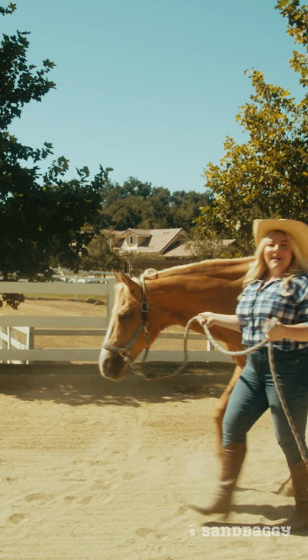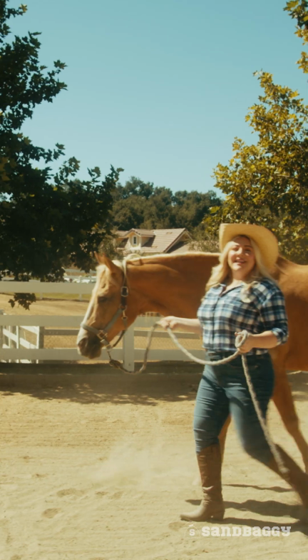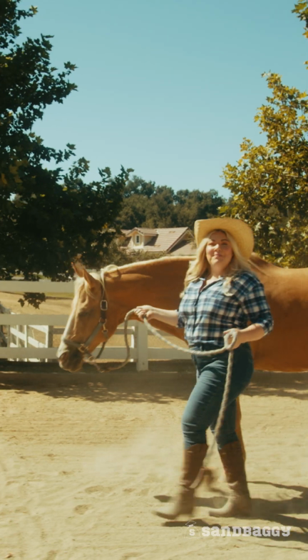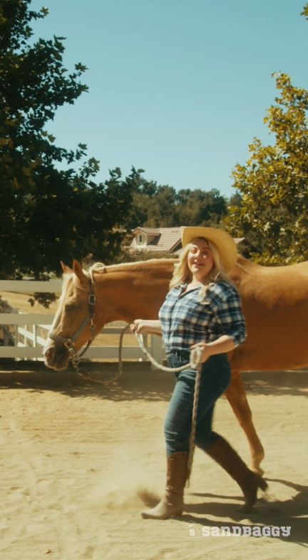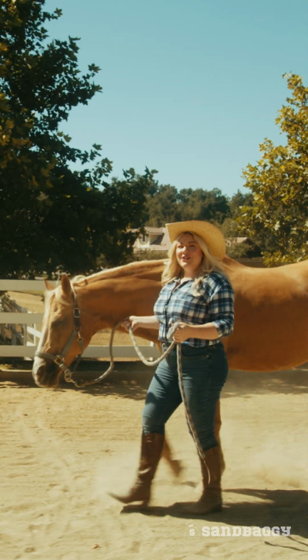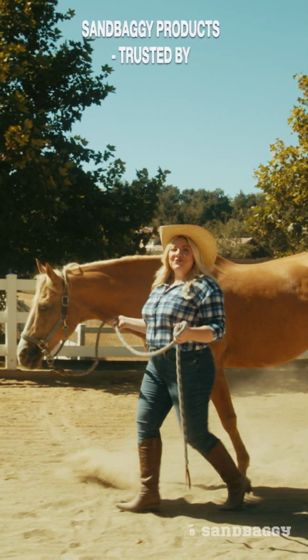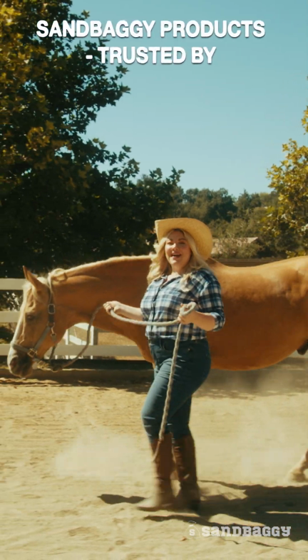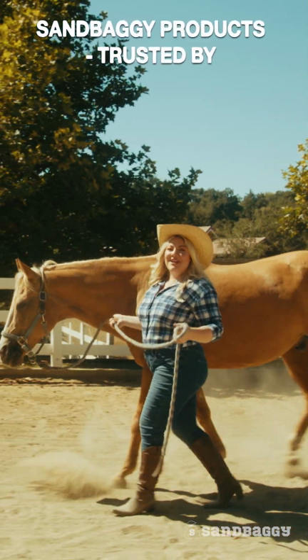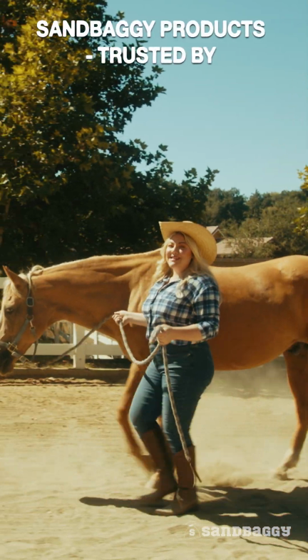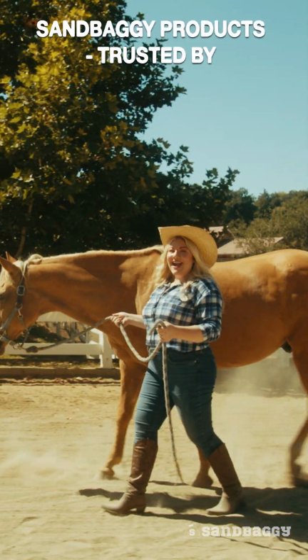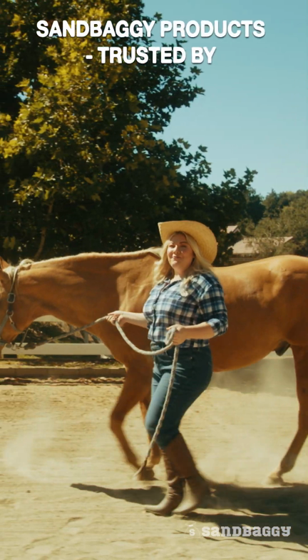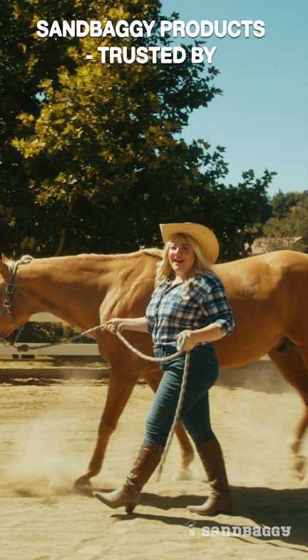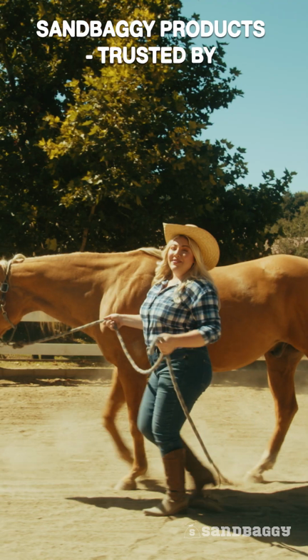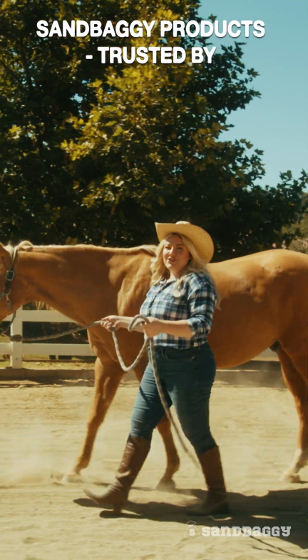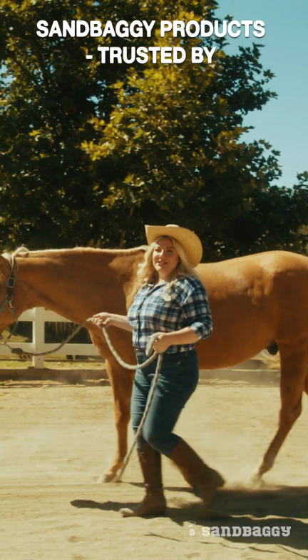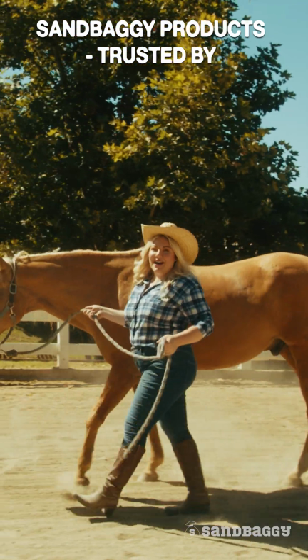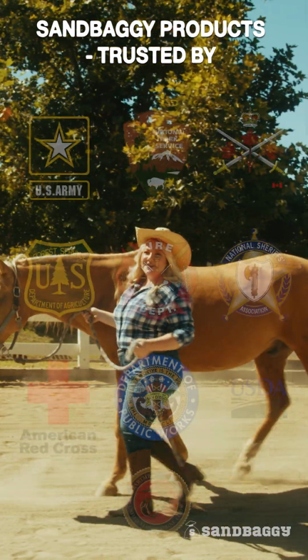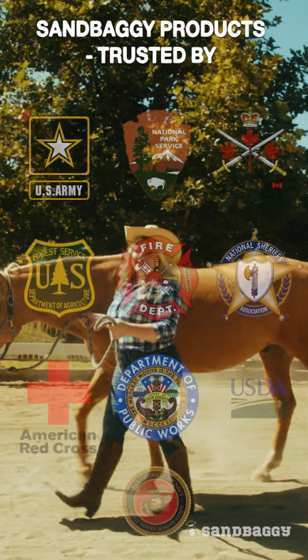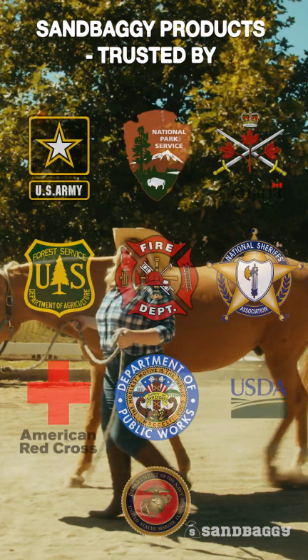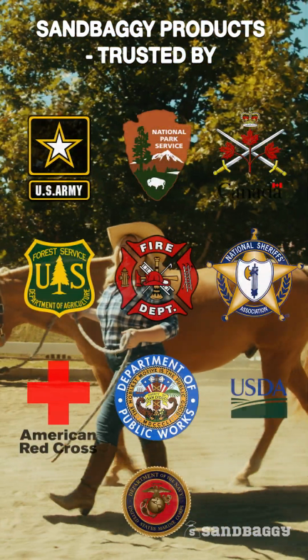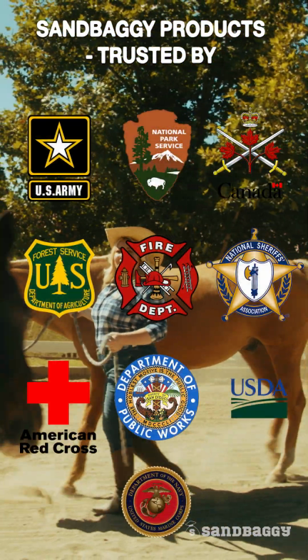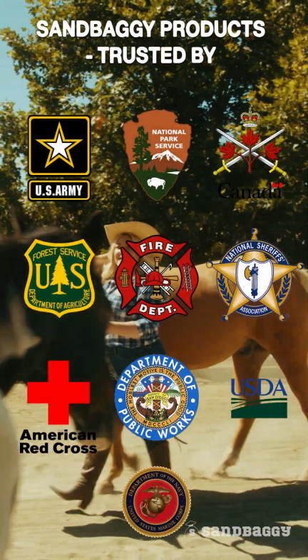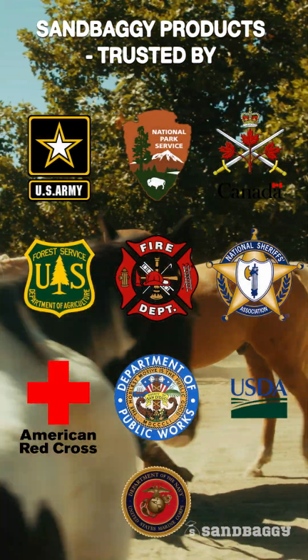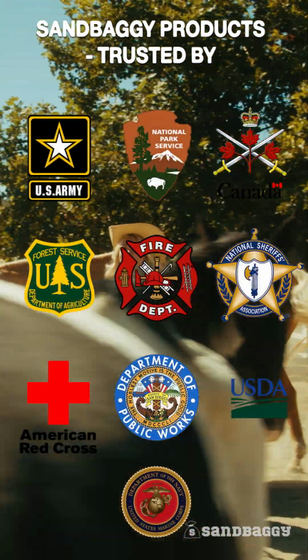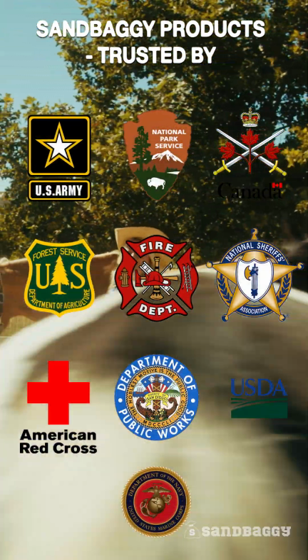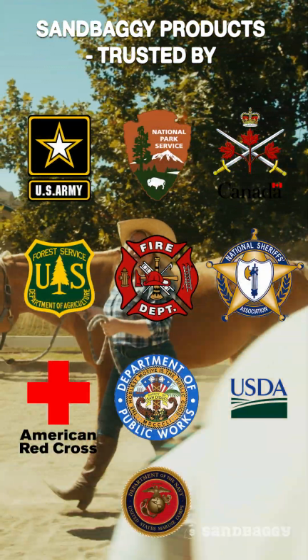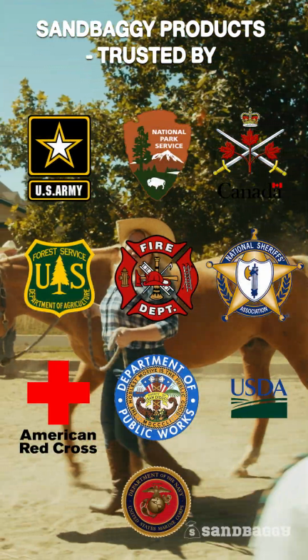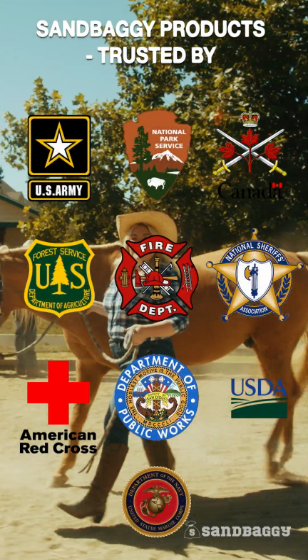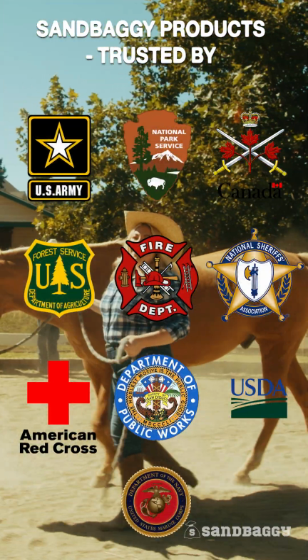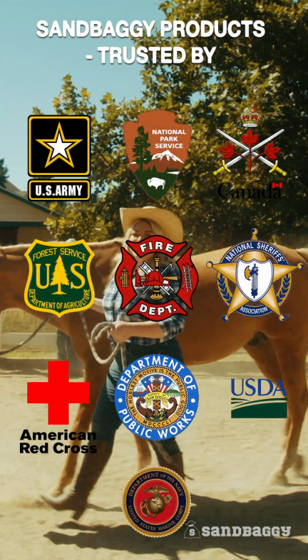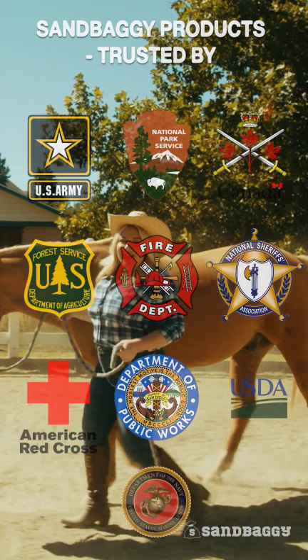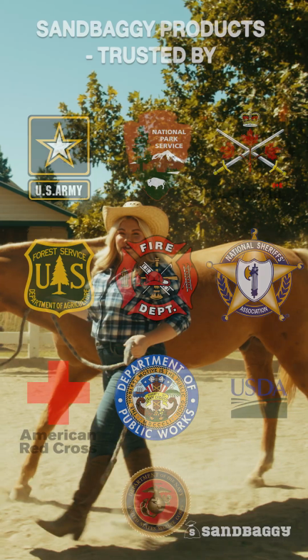Sandbaggy is an American Christian-run company based in California that's trusted by government agencies, farmers, landscapers, and homeowners across this great country.